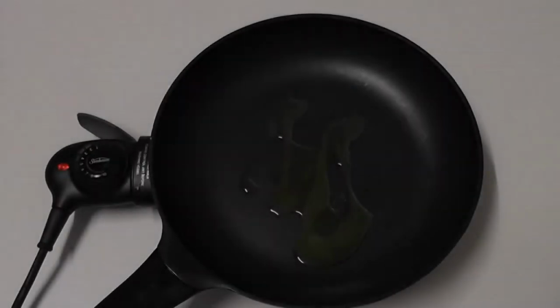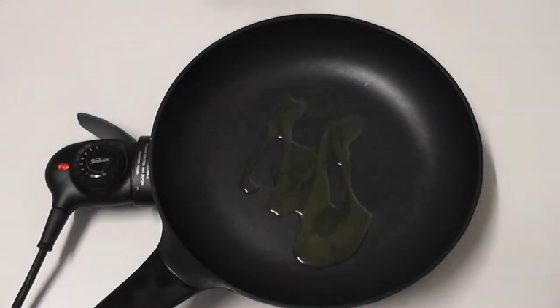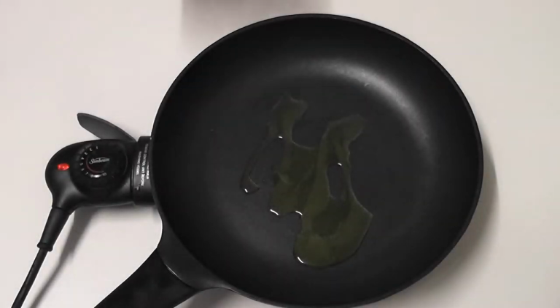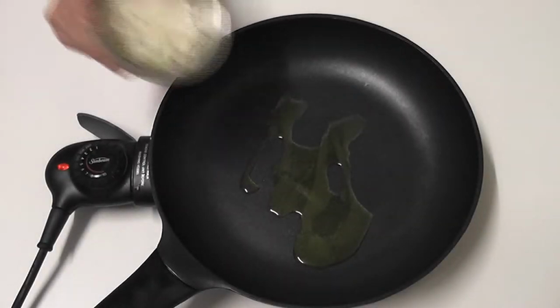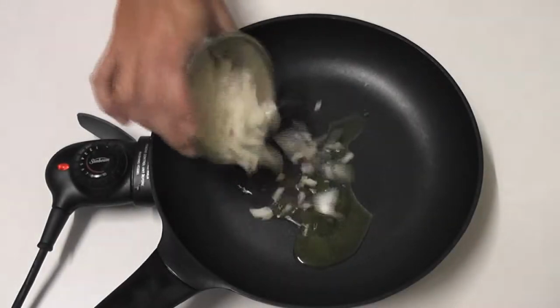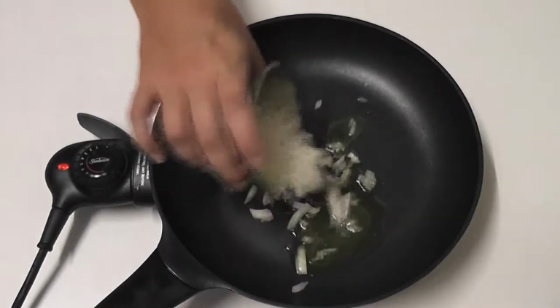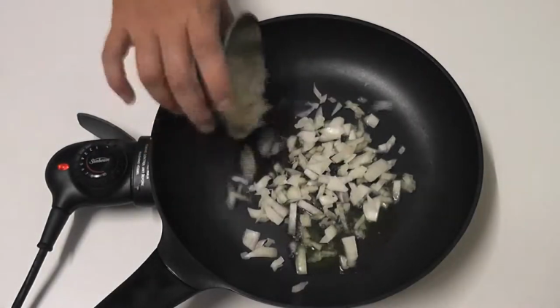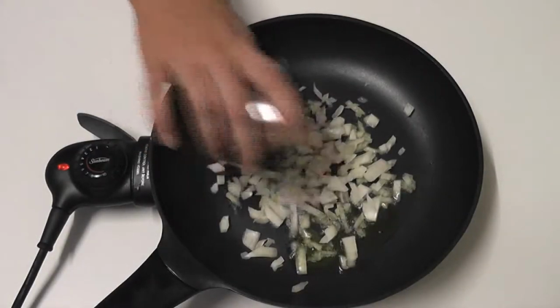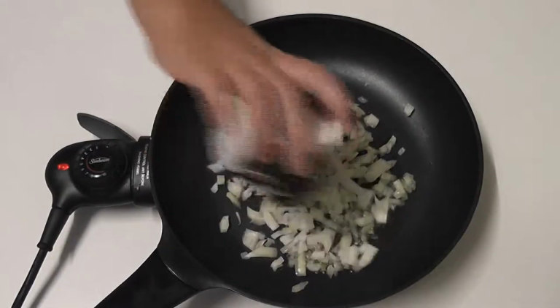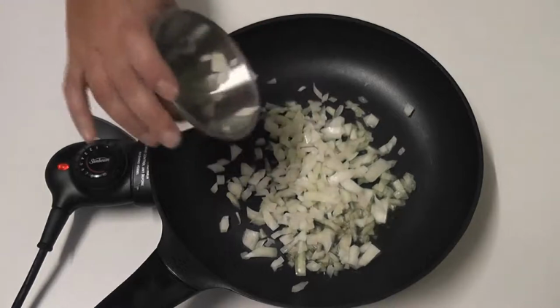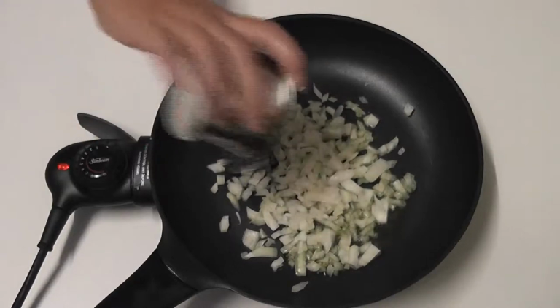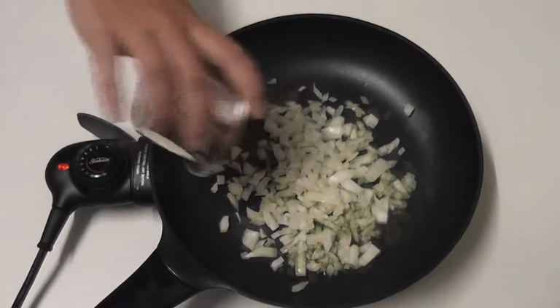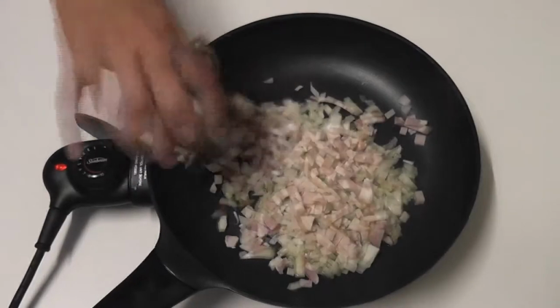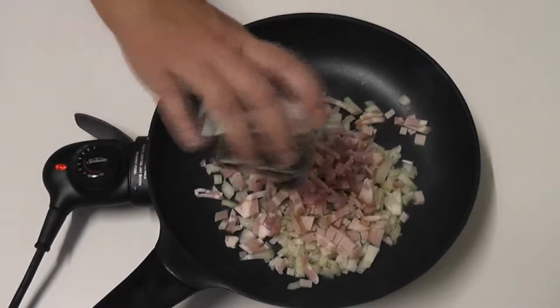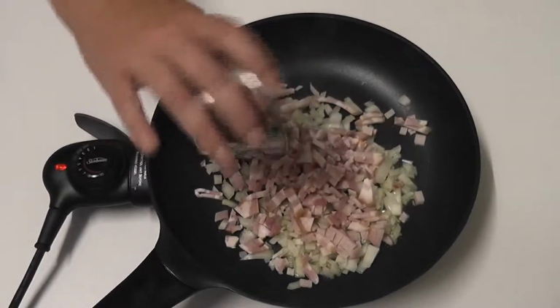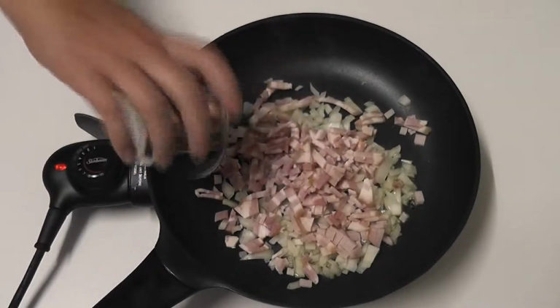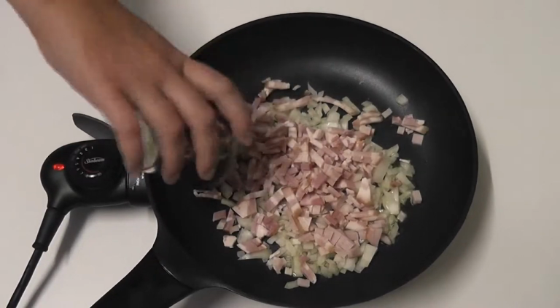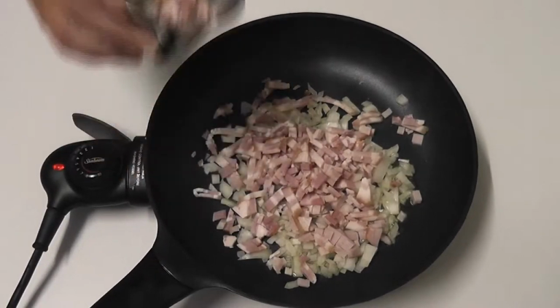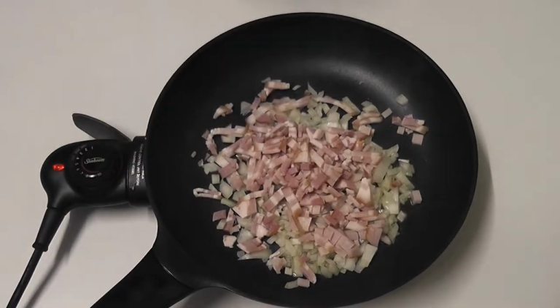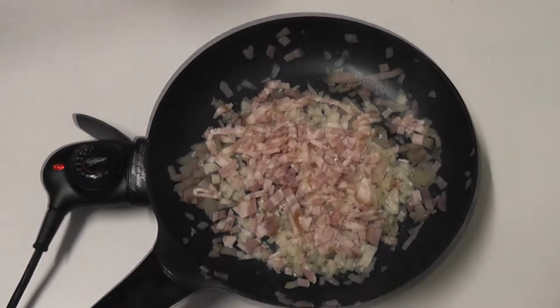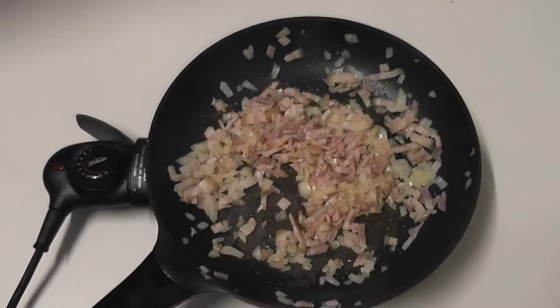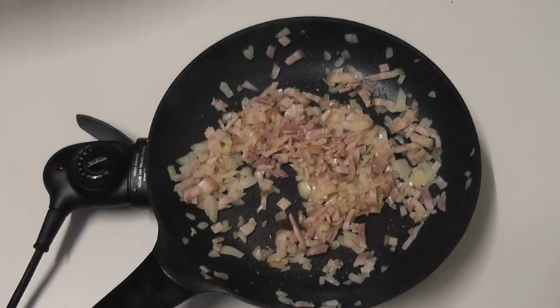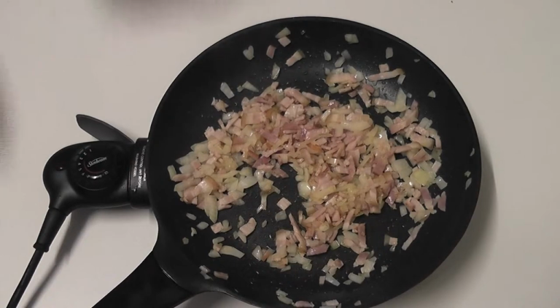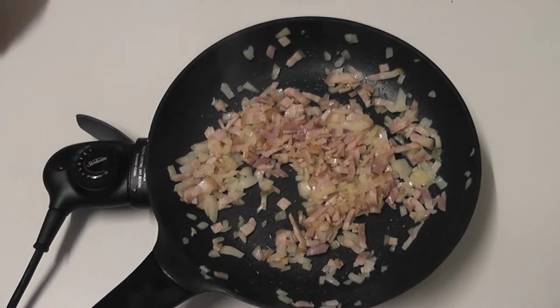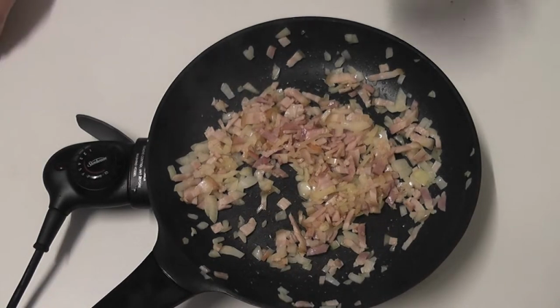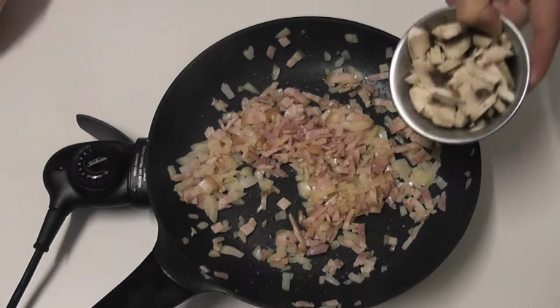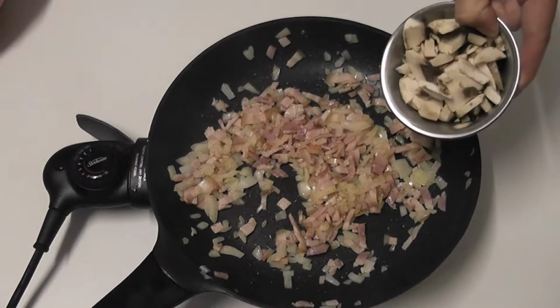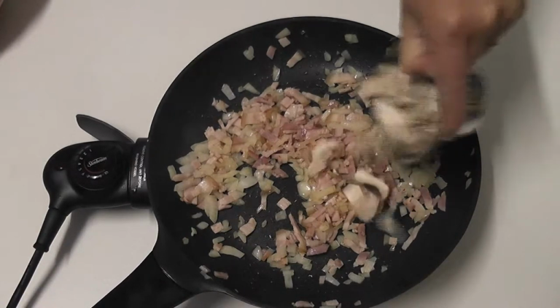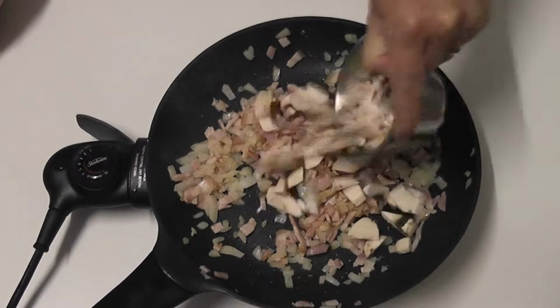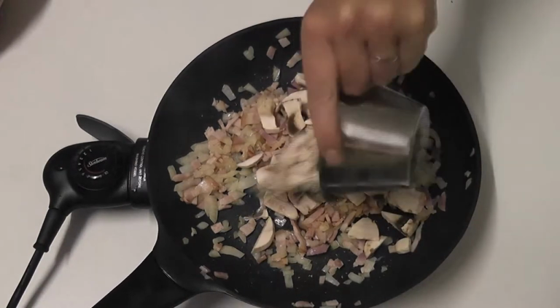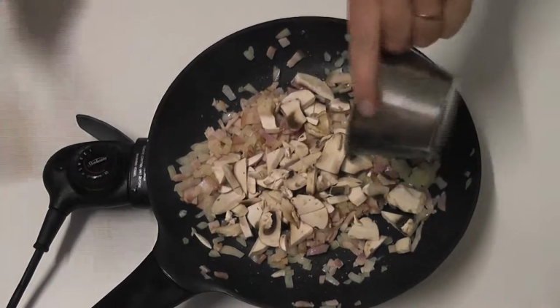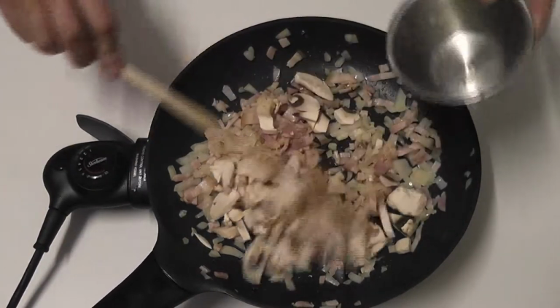In a pan, add the oil followed by the onions and then the bacon, and cook for around two and a half to three minutes. Now add the sliced mushrooms and cook for a further two and a half to three minutes.